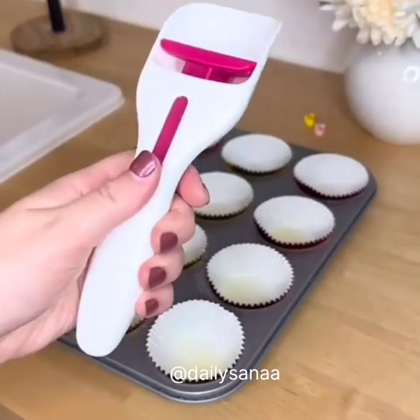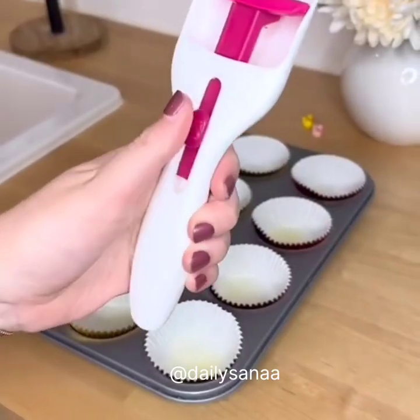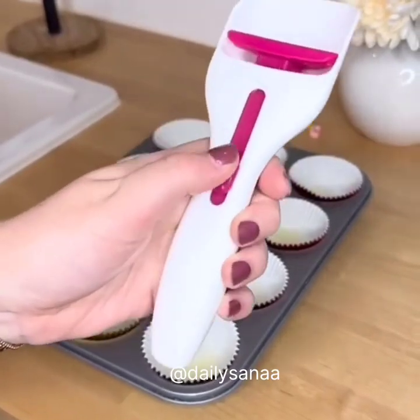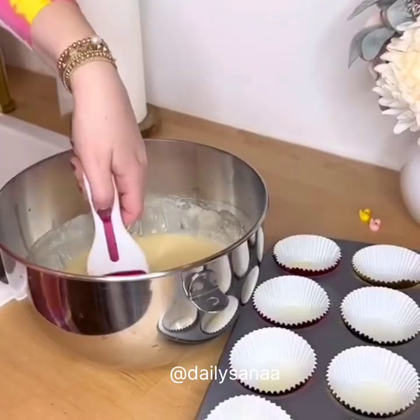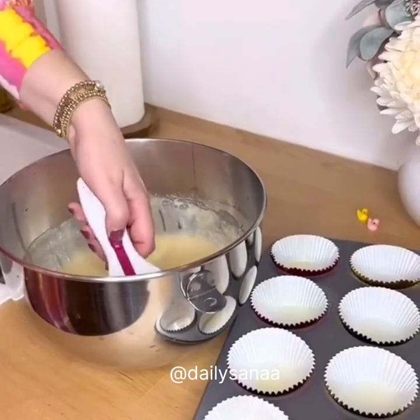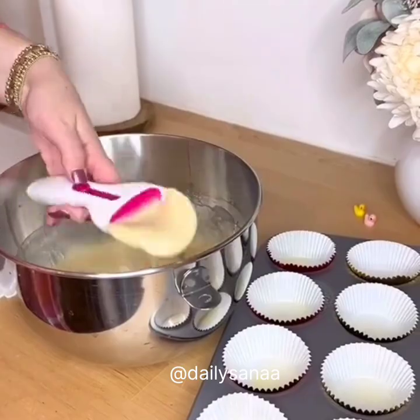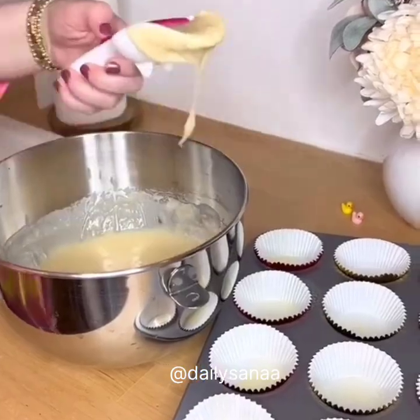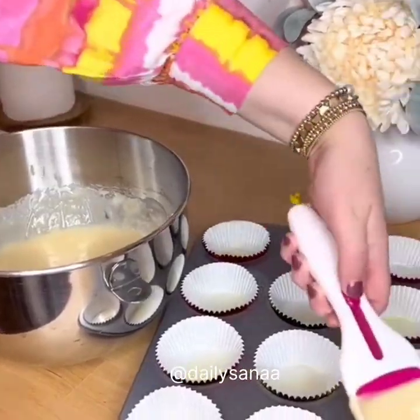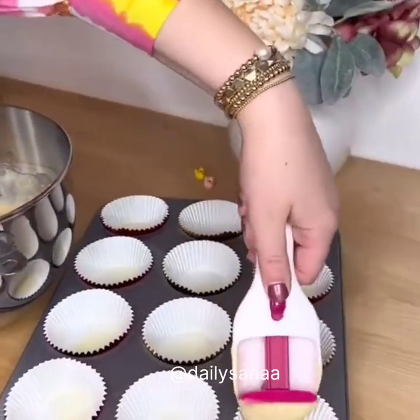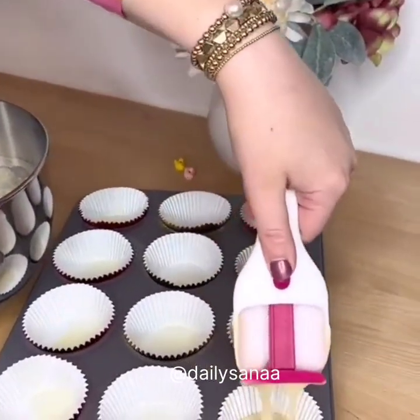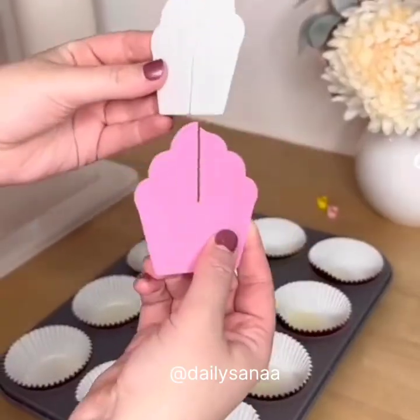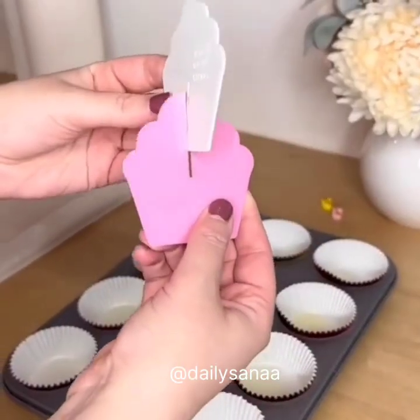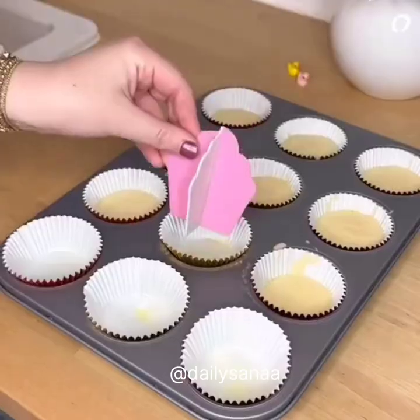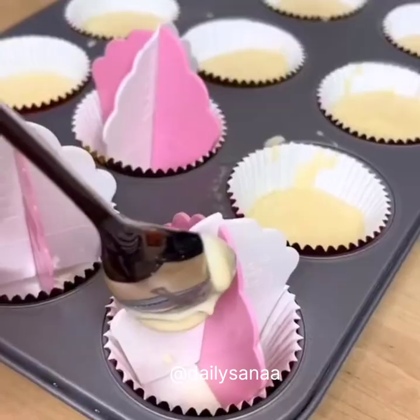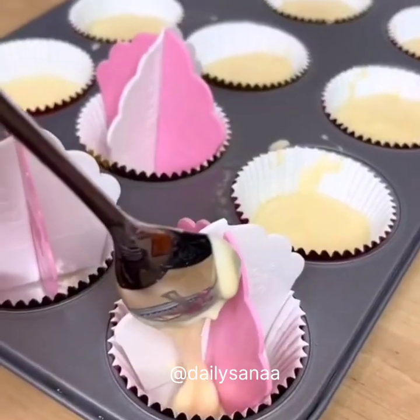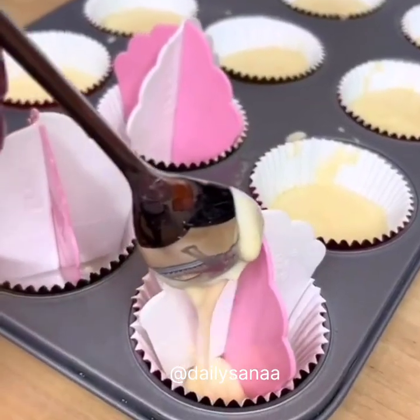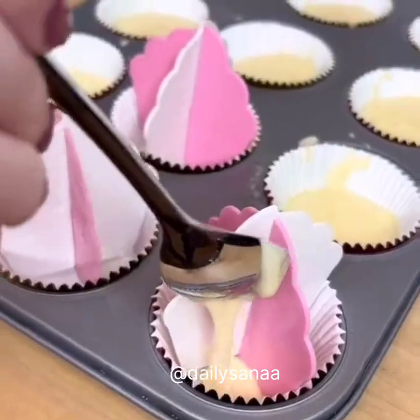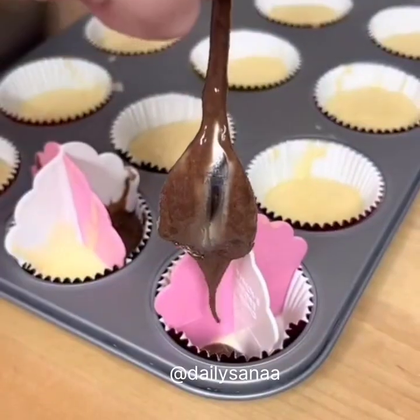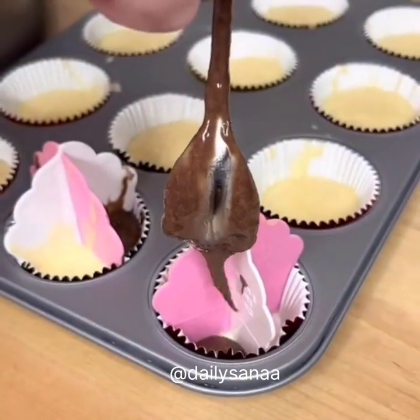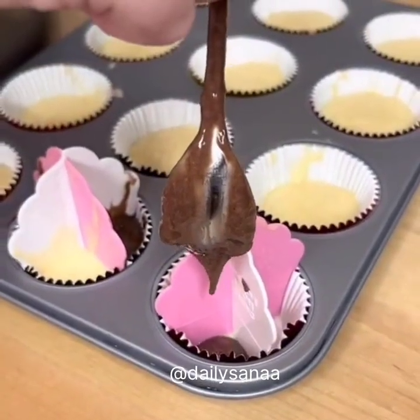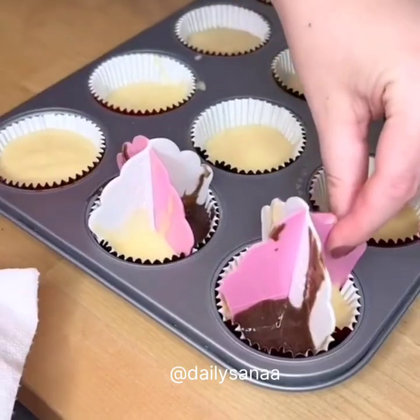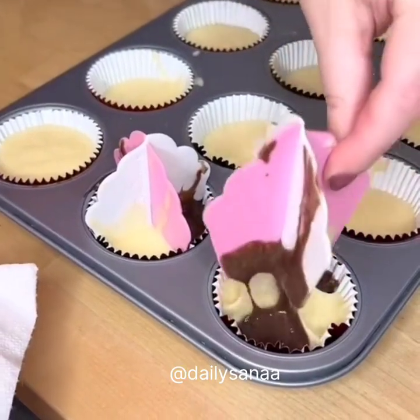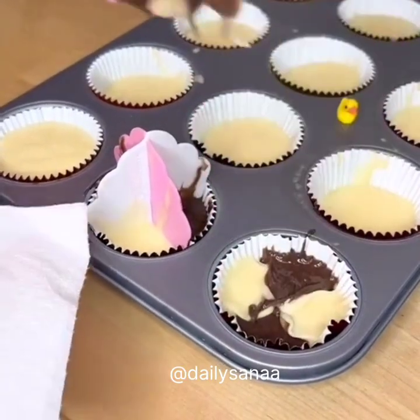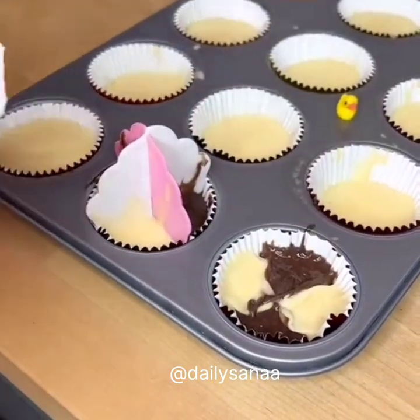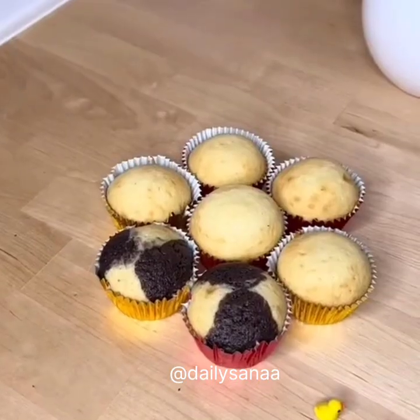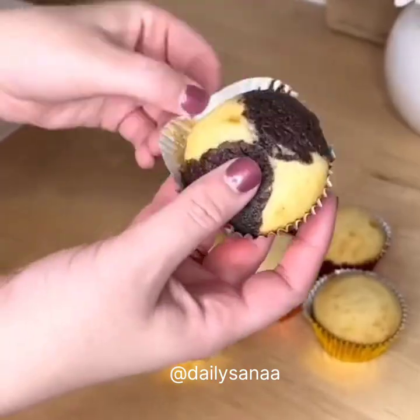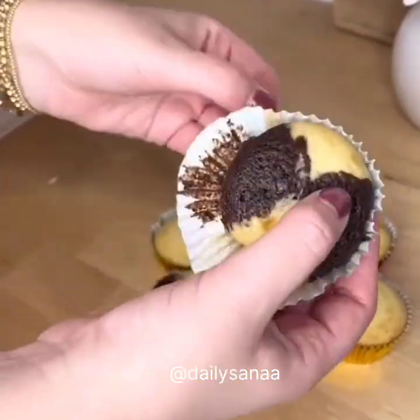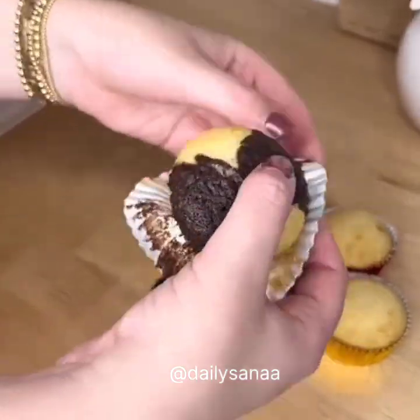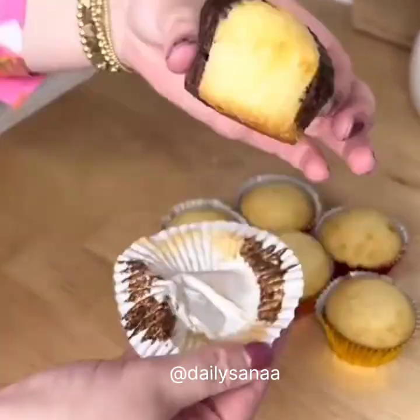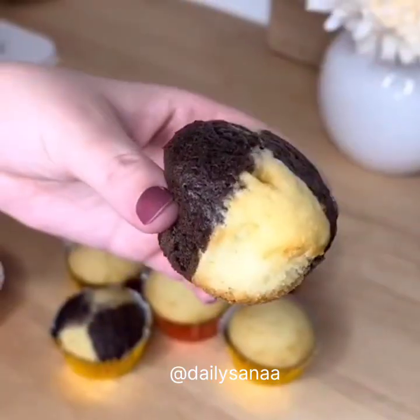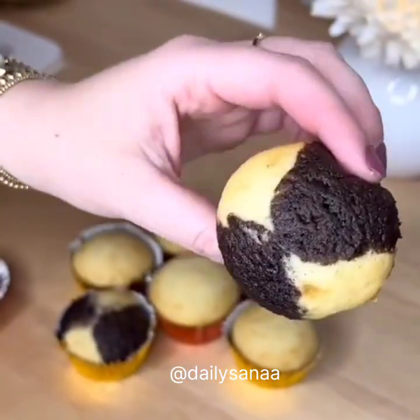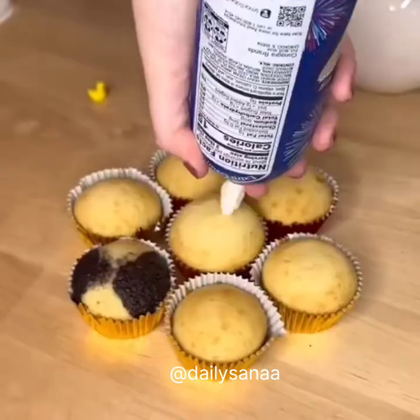This is the best cupcake scooper. It scoops up the perfect amount of cake batter, and when you push the button forward, it scrapes all the batter out of the scoop. This helps eliminate drips and keep your counters clean. Next are these cupcake dividers, which allow you to separate batter into sections so you can combine different cupcake flavors.